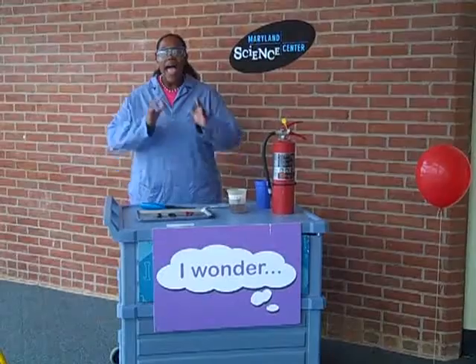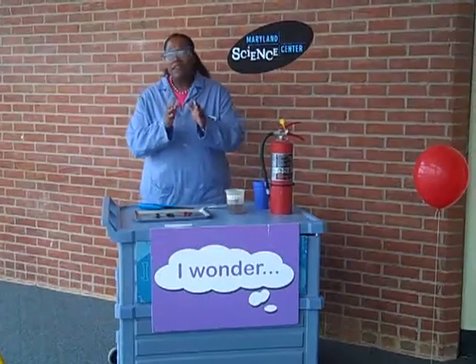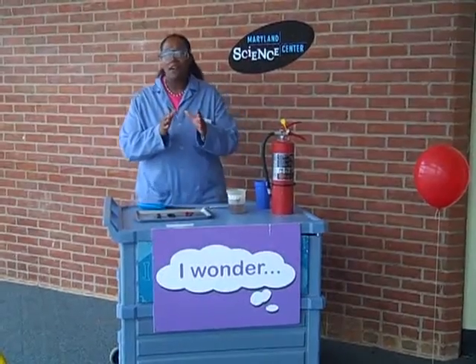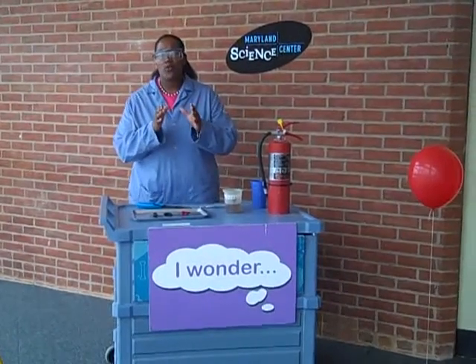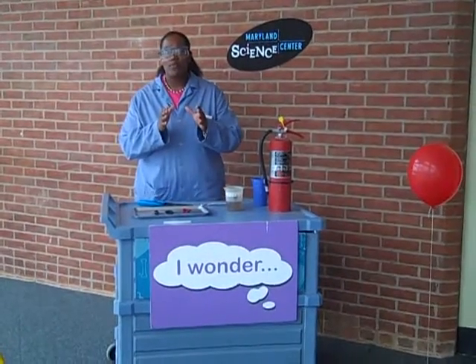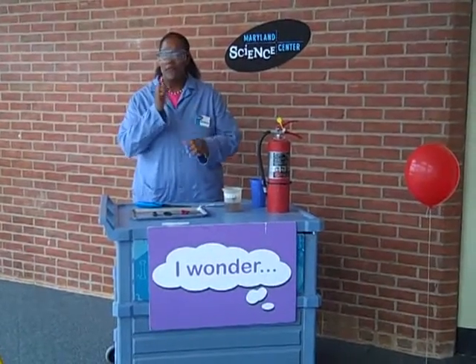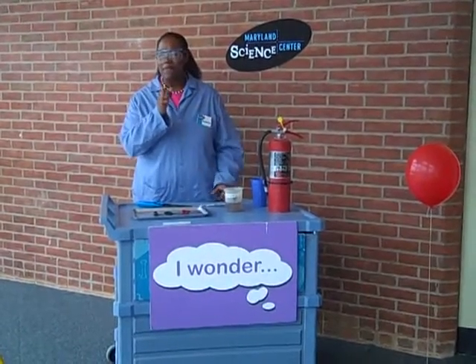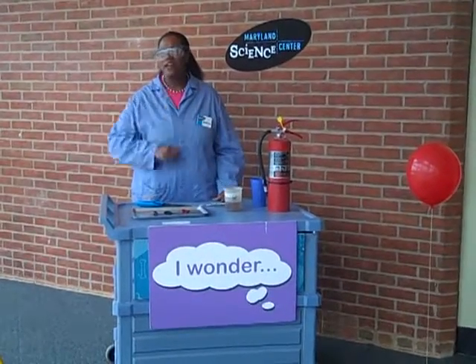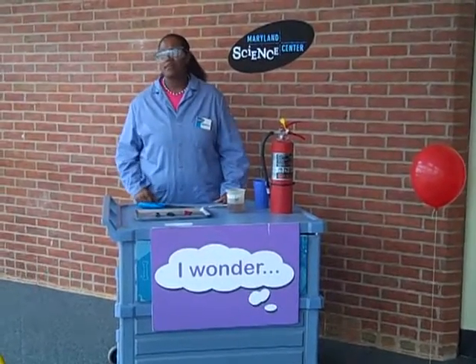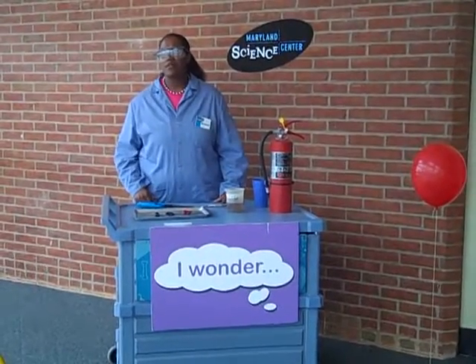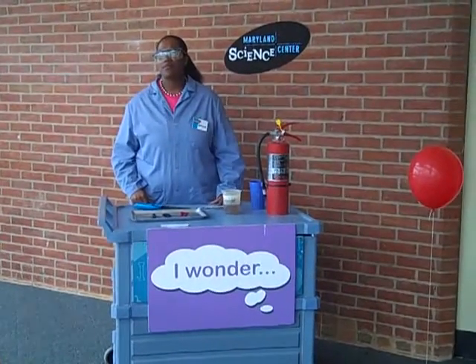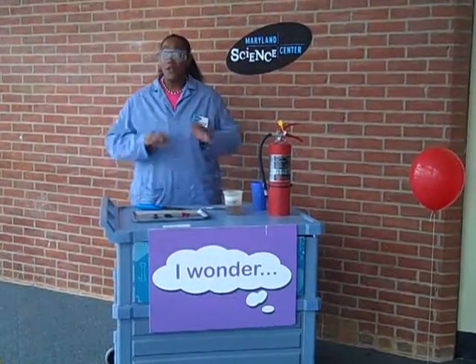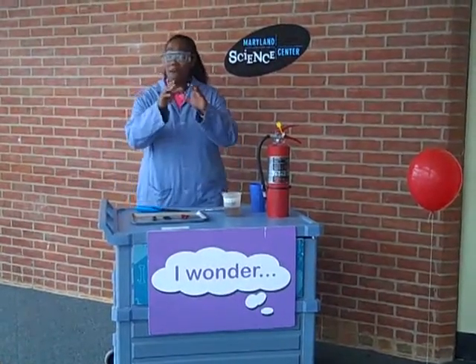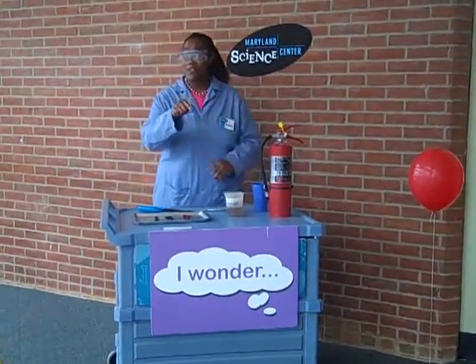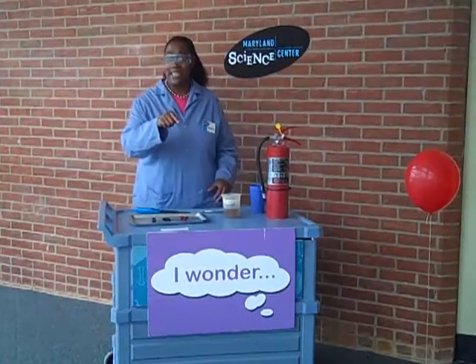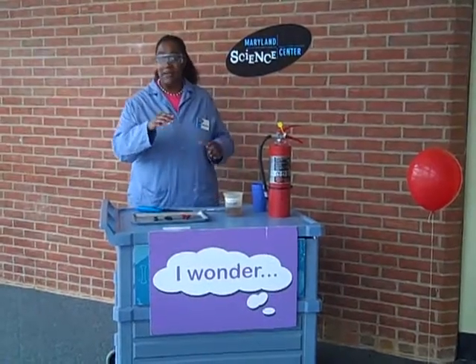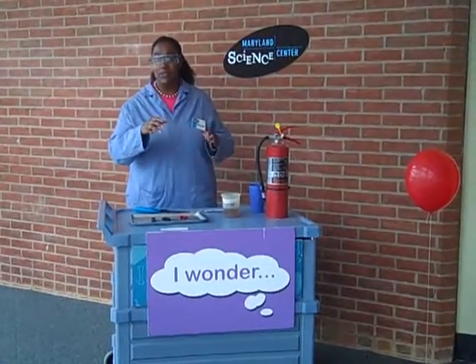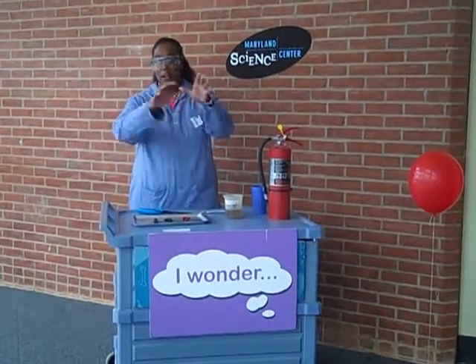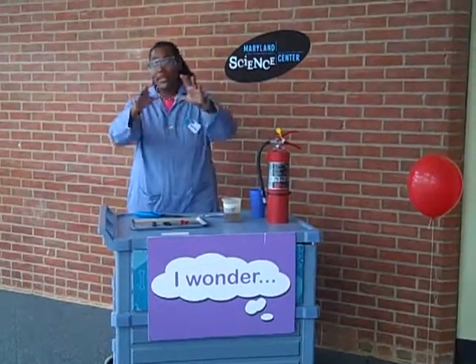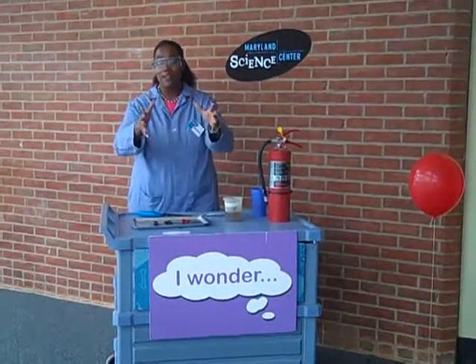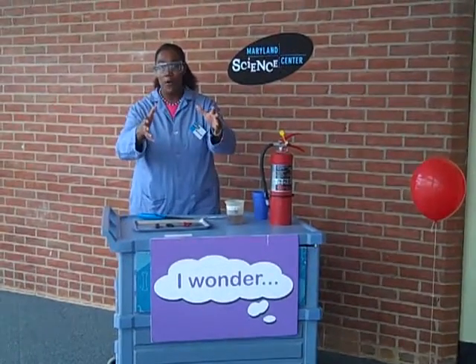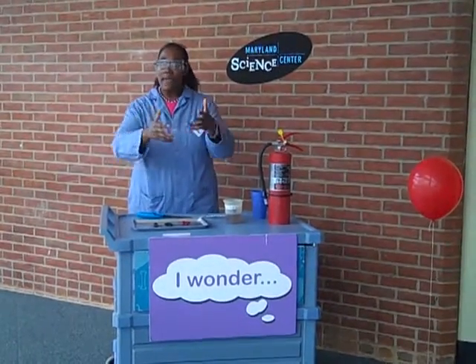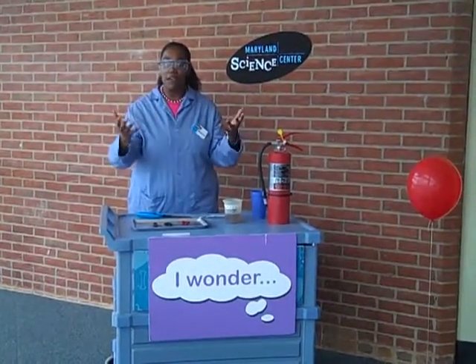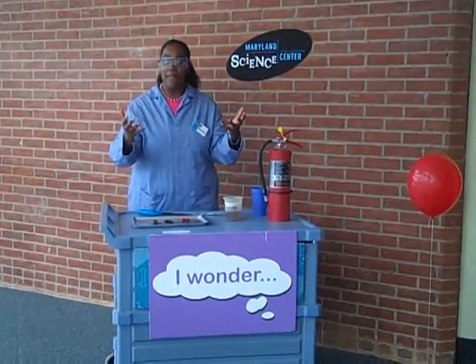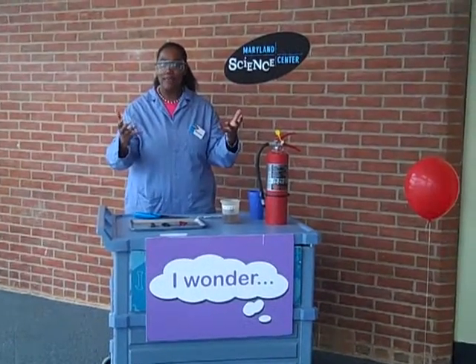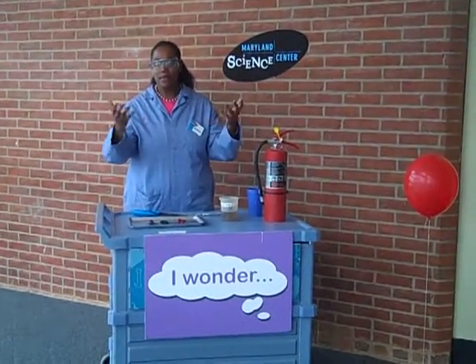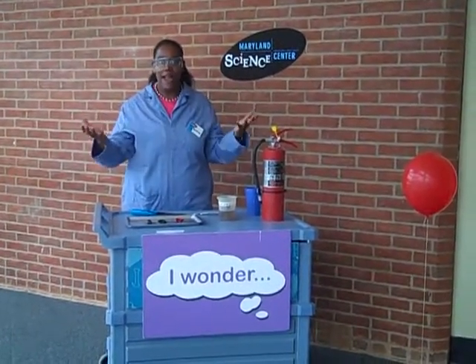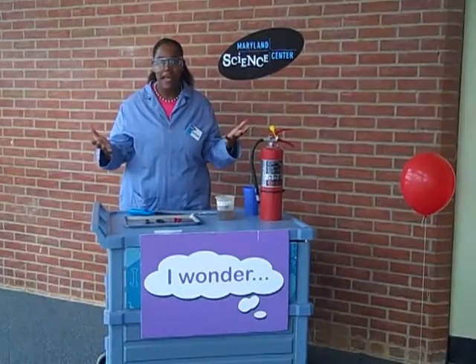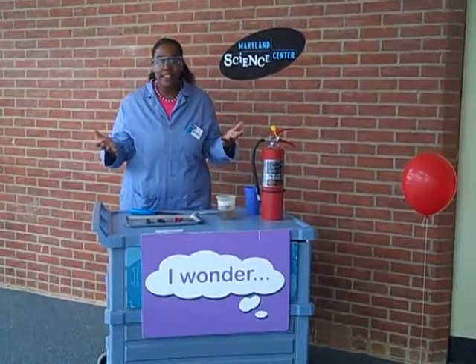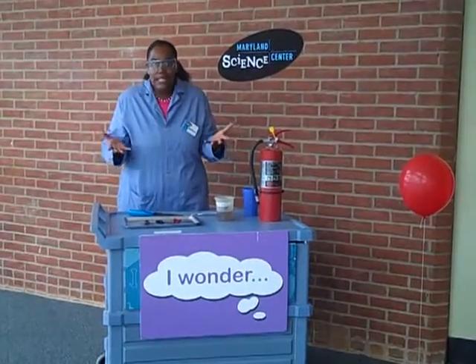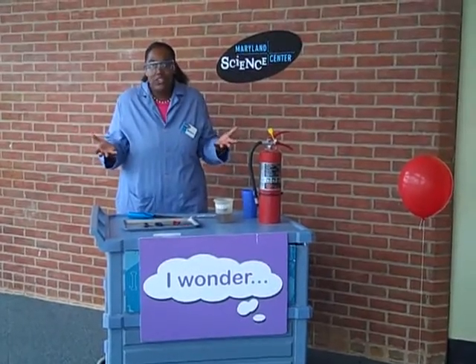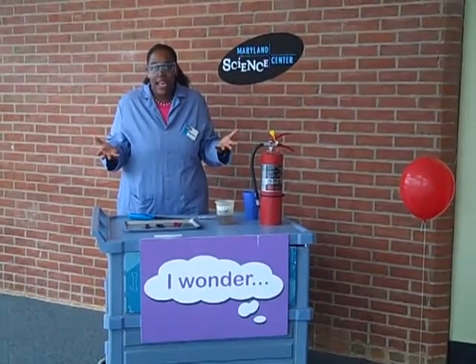Have you ever heard of the quote, if you play with fire, you're going to get burned? Or do you remember when you were a little kid and your parents were like, no, no, no, get away from the stove because it's an open flame — because fire is hot, it's completely dangerous, right?